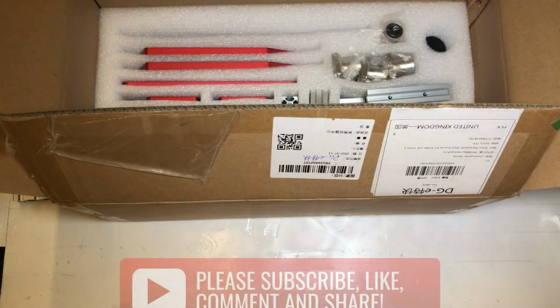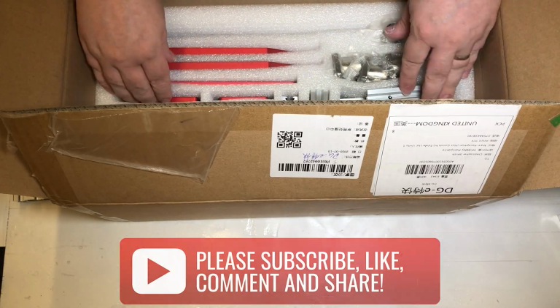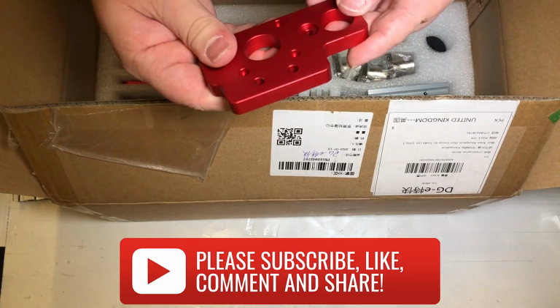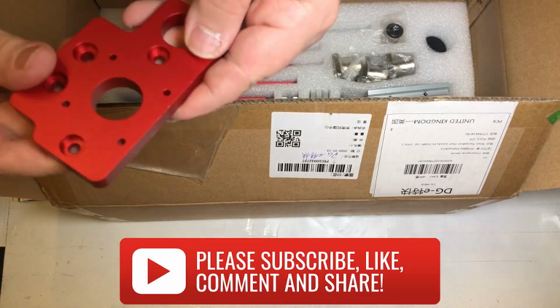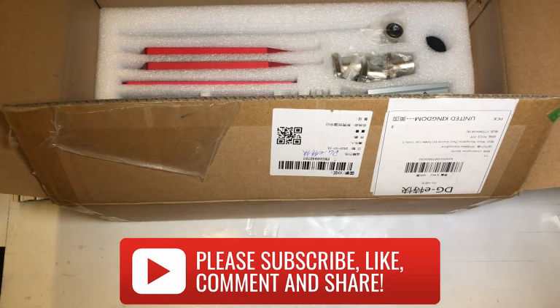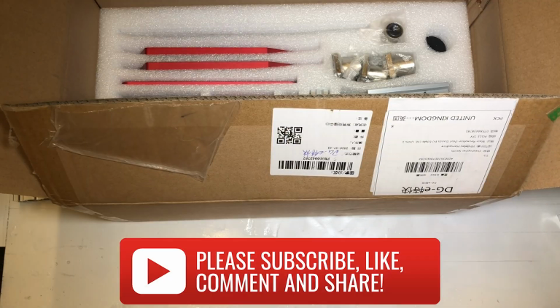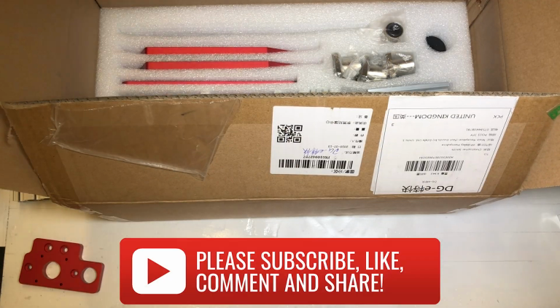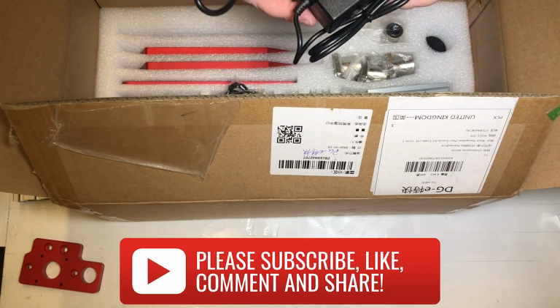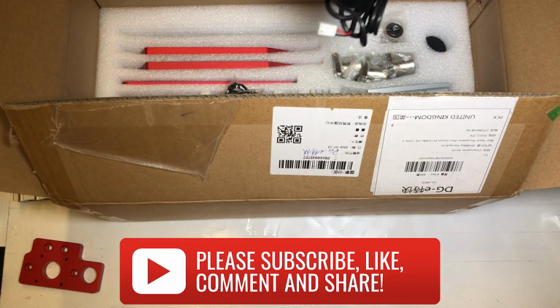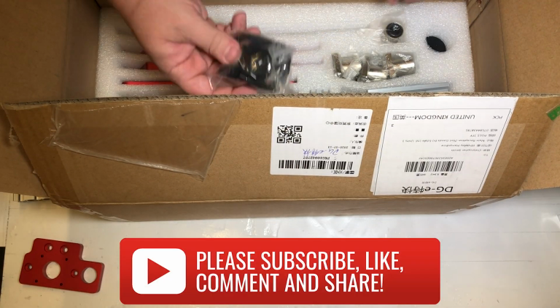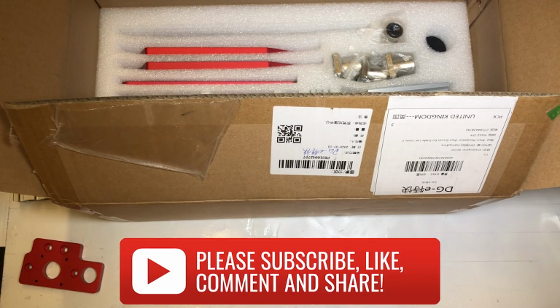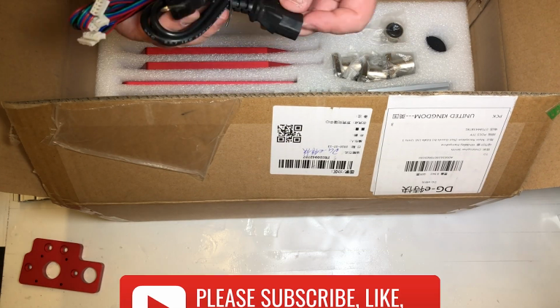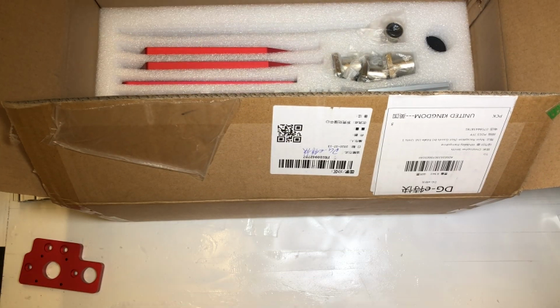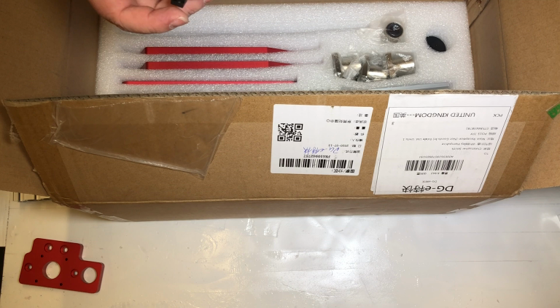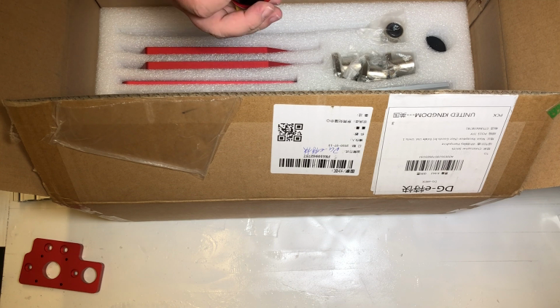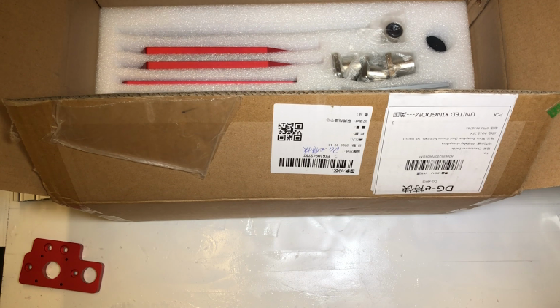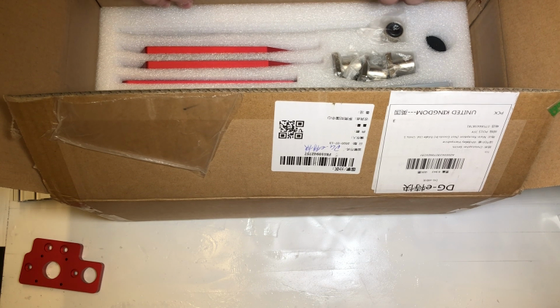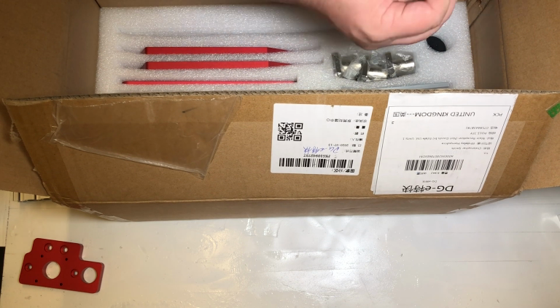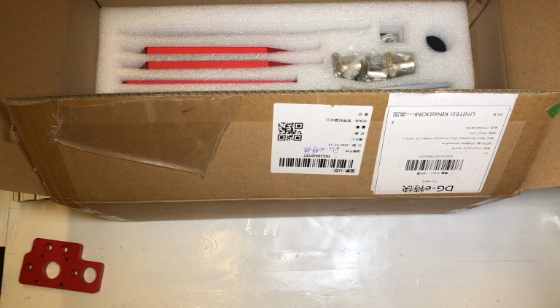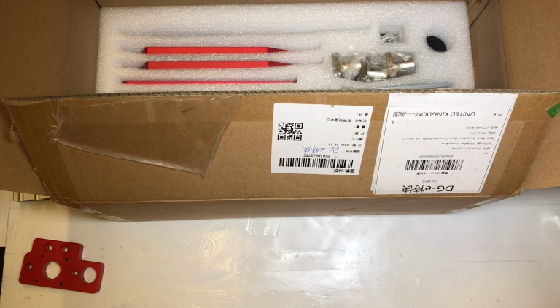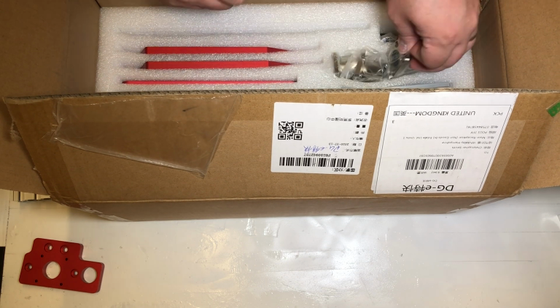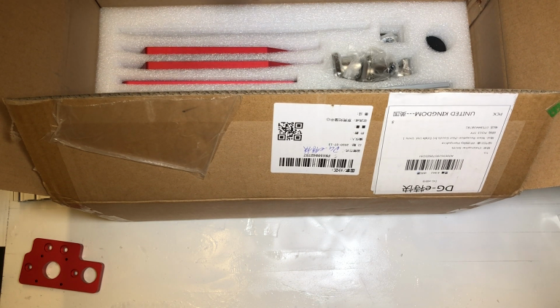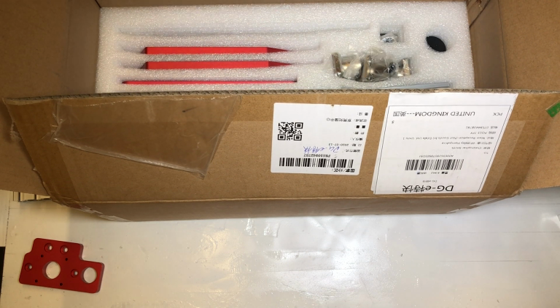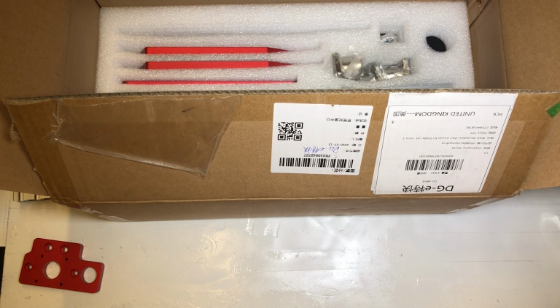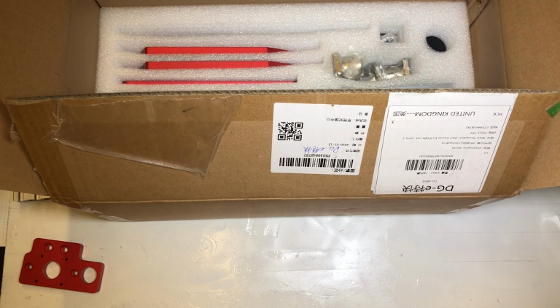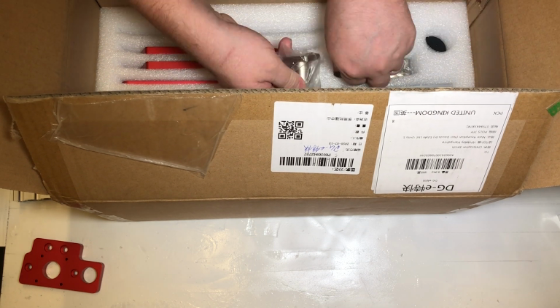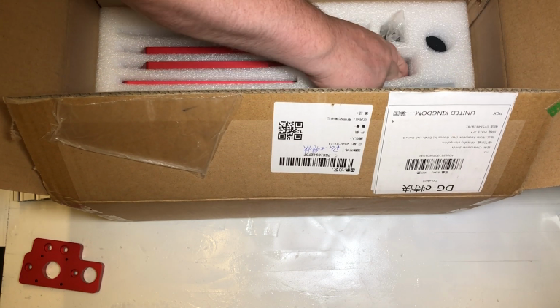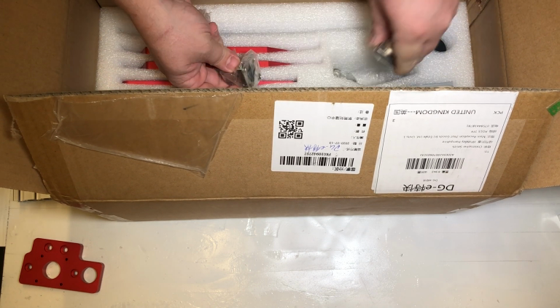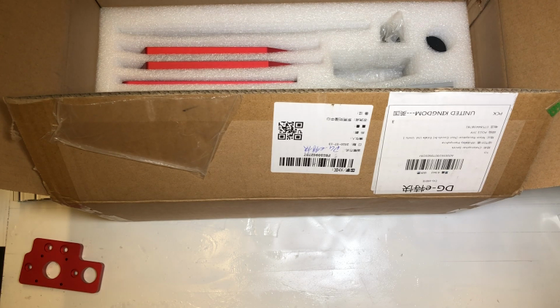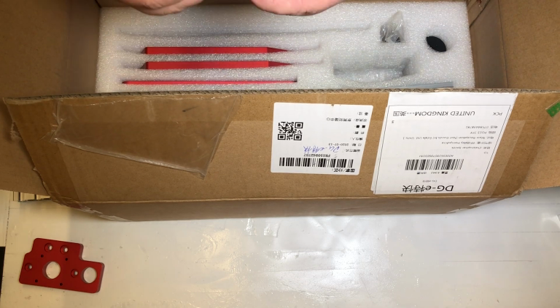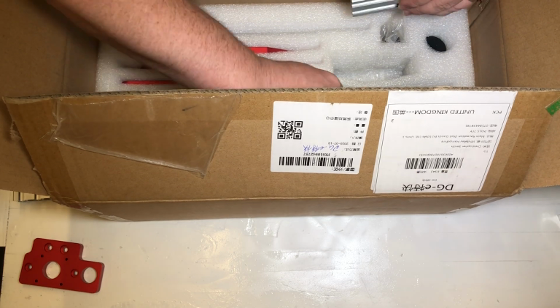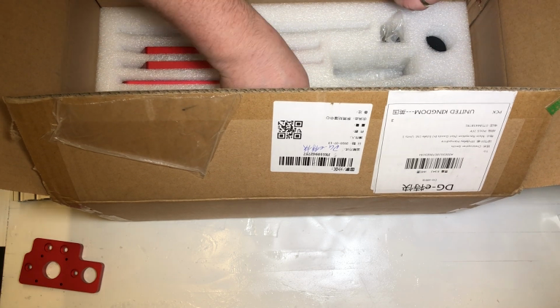Please also consider subscribing if you like this video, as well as hitting the notification bell if you want to find out when I release new videos. And if you found it useful hit the like button, or if you found it rubbish hit the dislike button — it's all good.